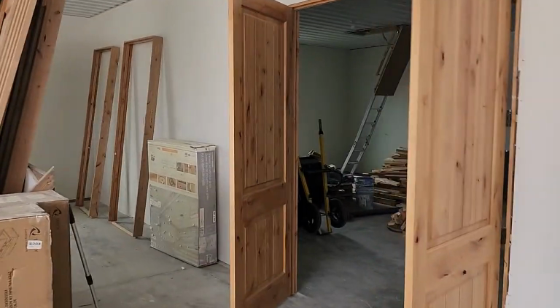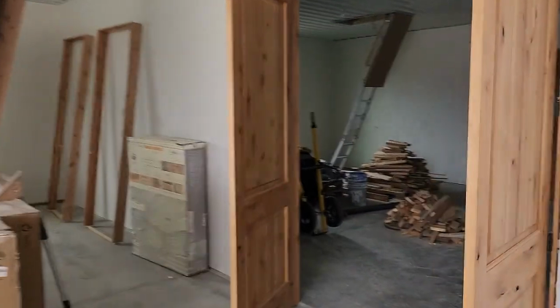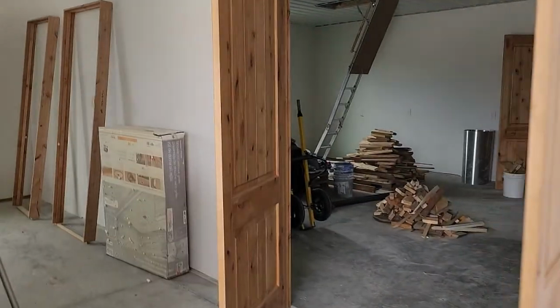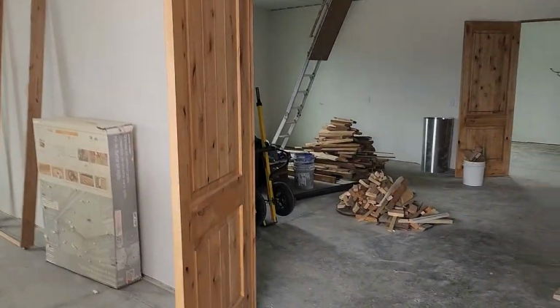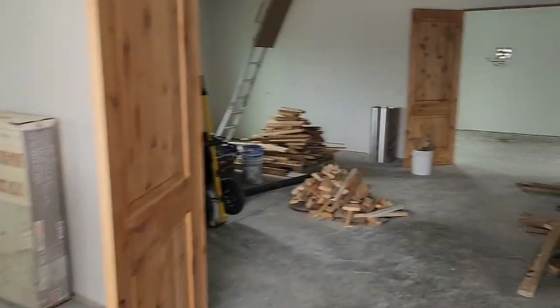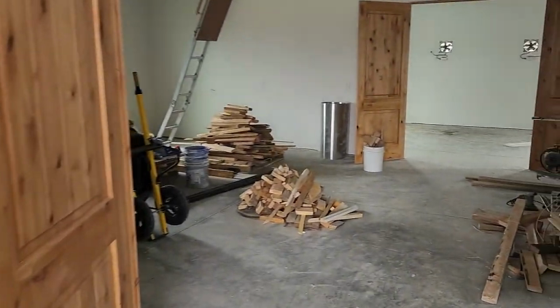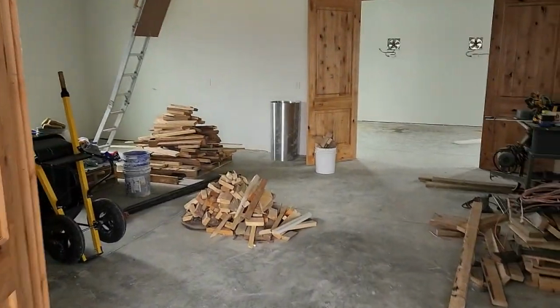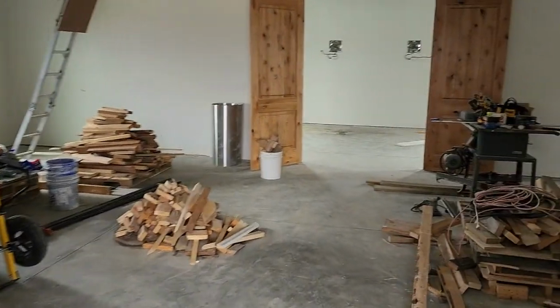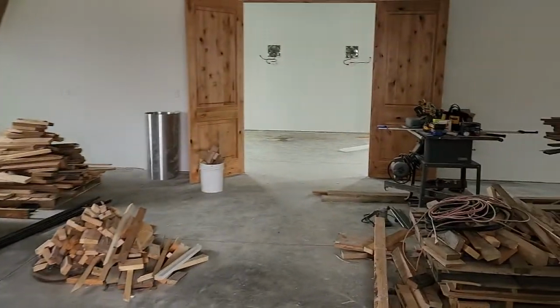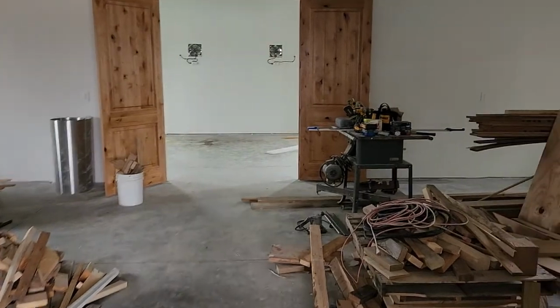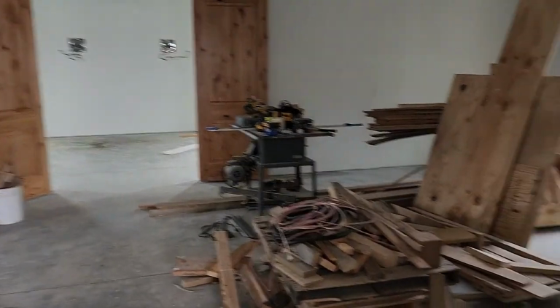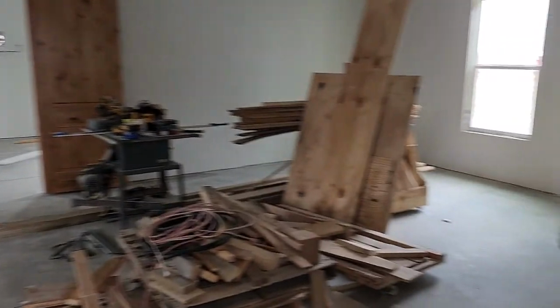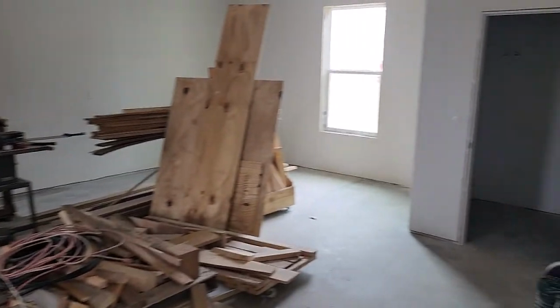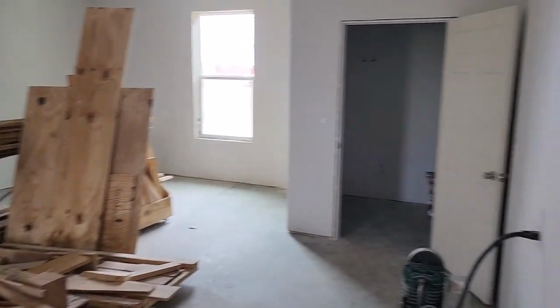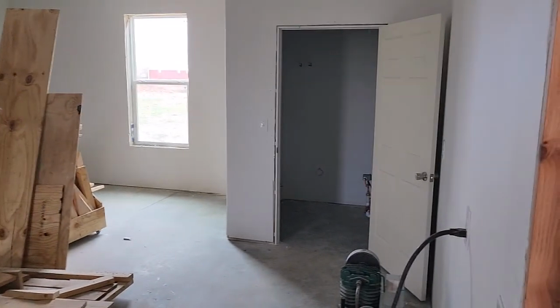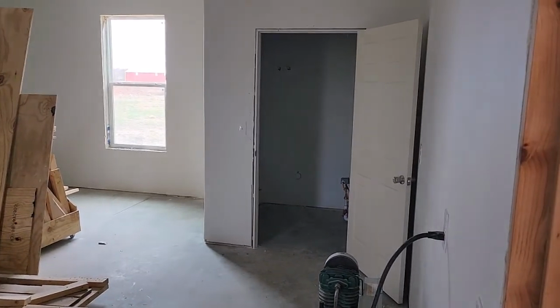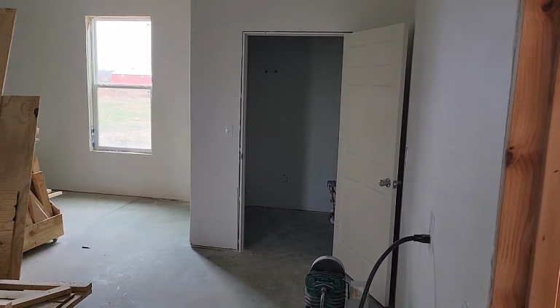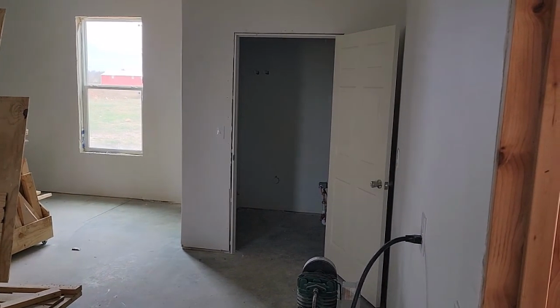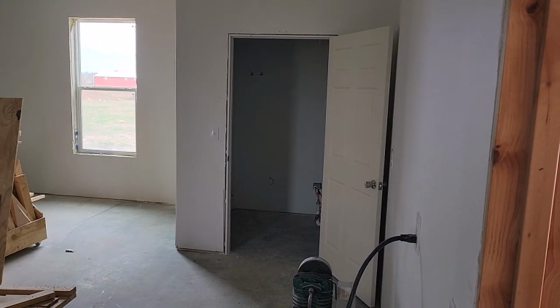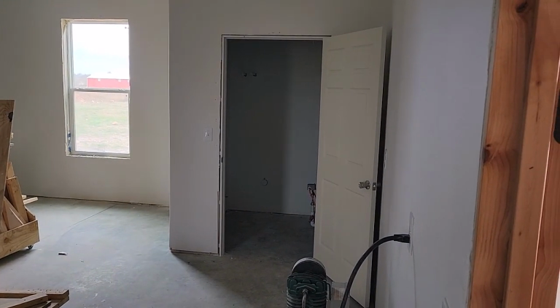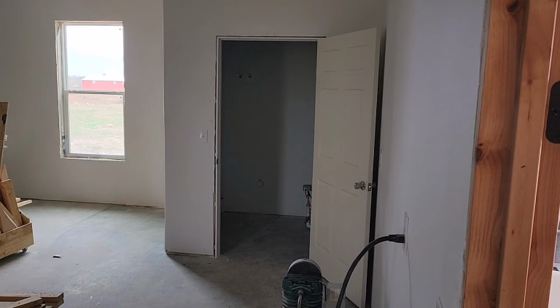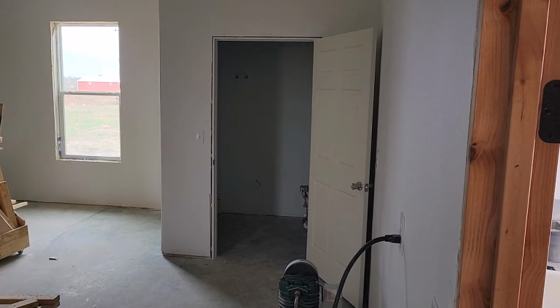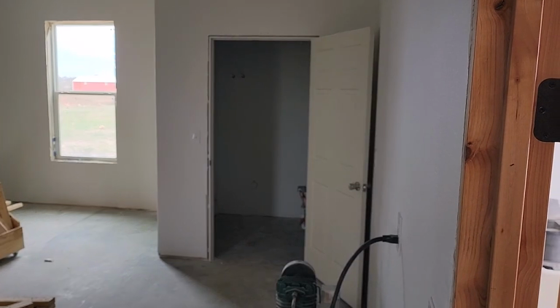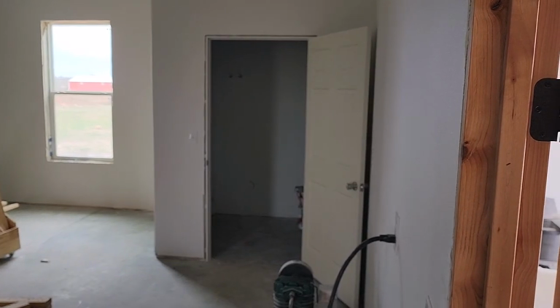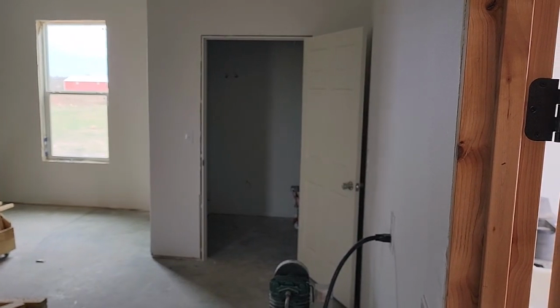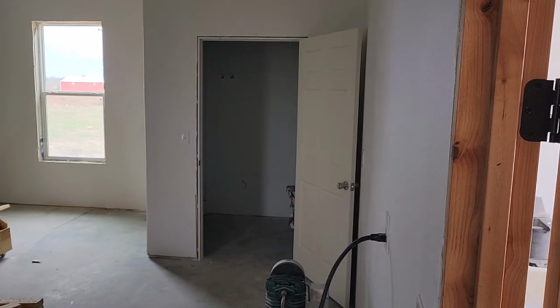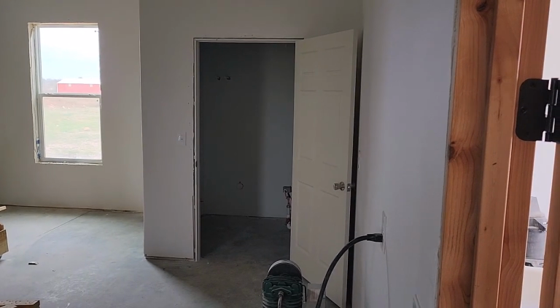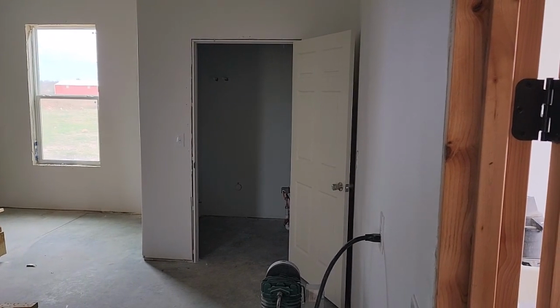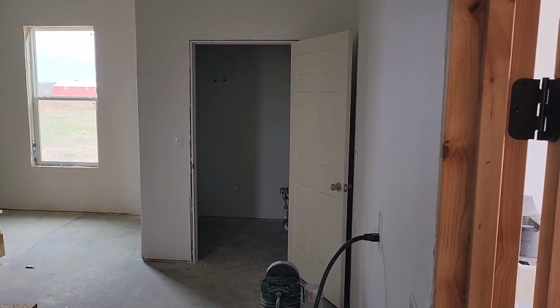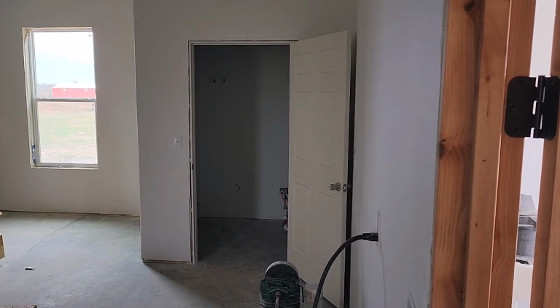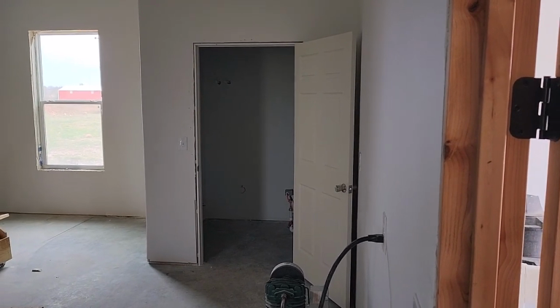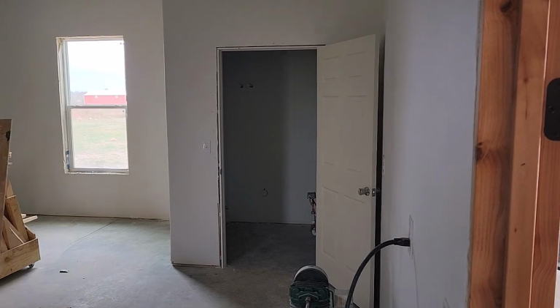And then going into the wood shop — excuse the mess, definitely a work in progress. That's where the water softener, water tank, and well pump will go.